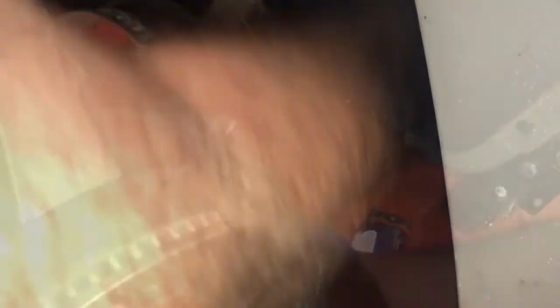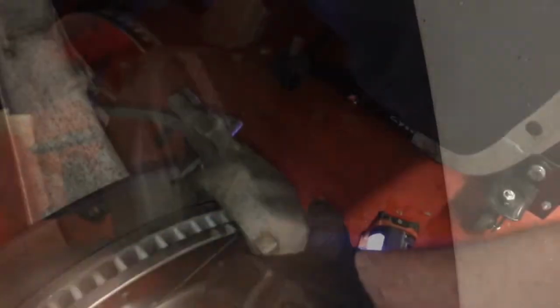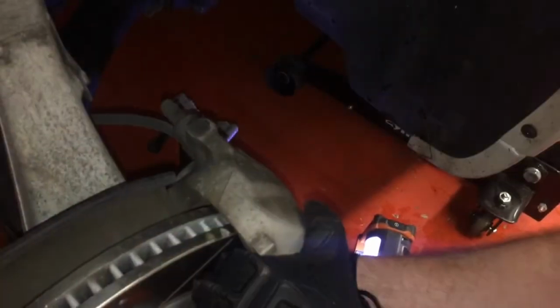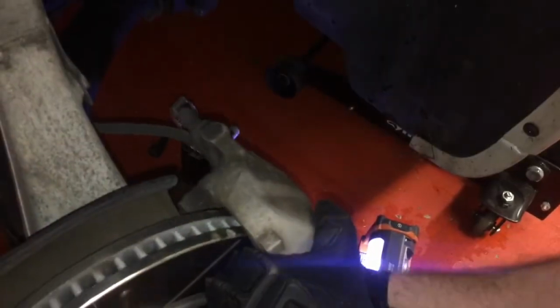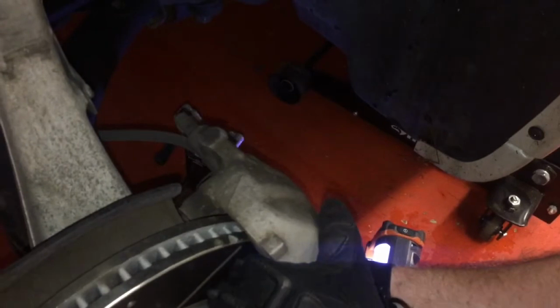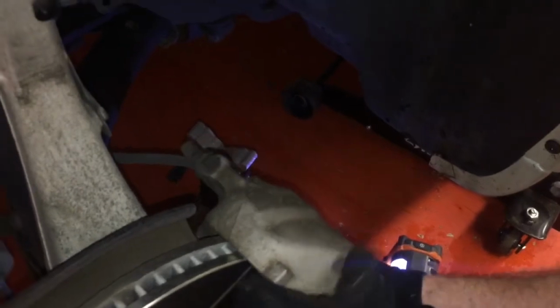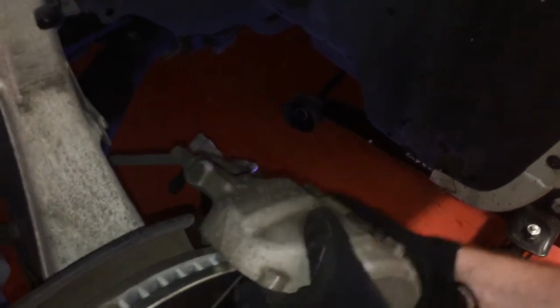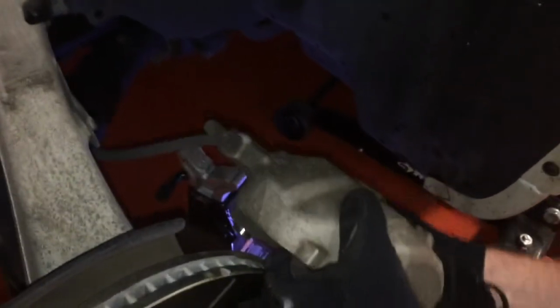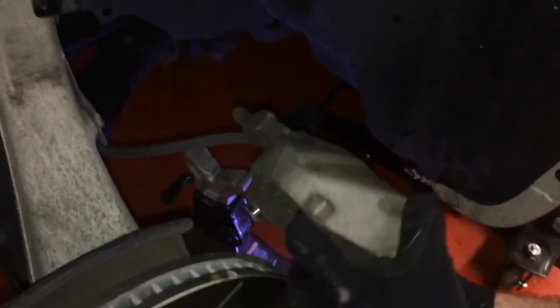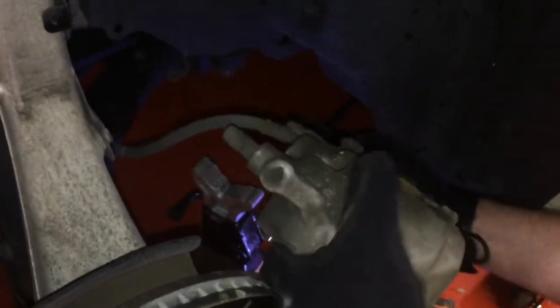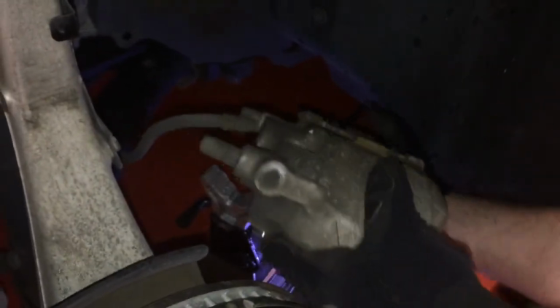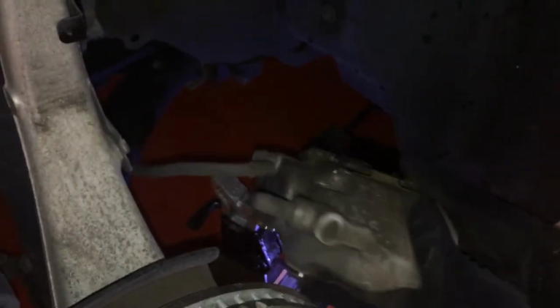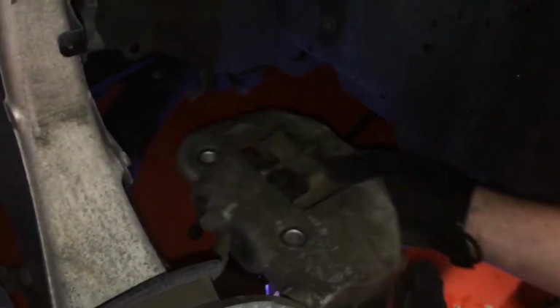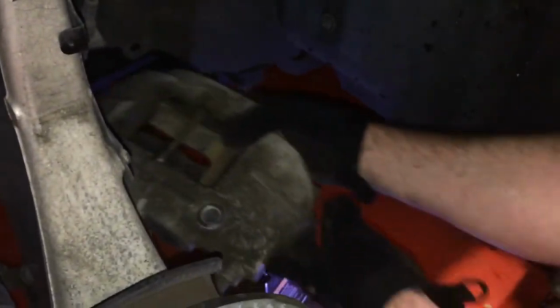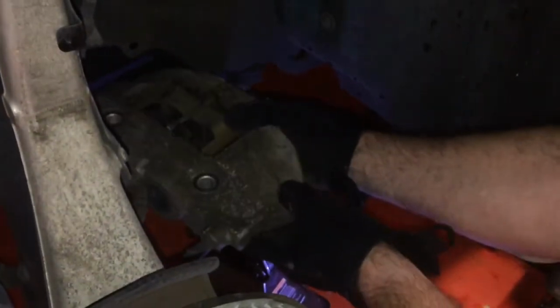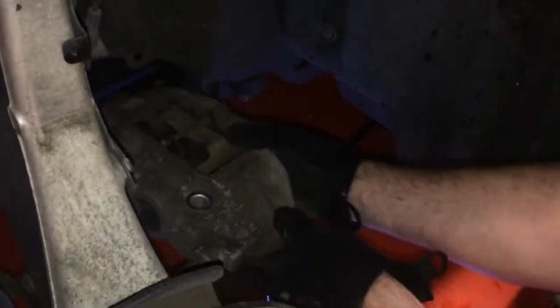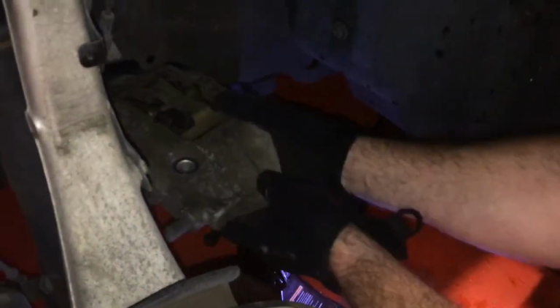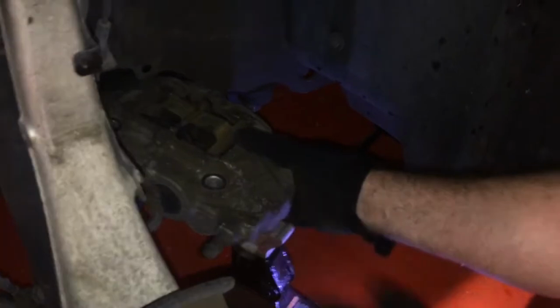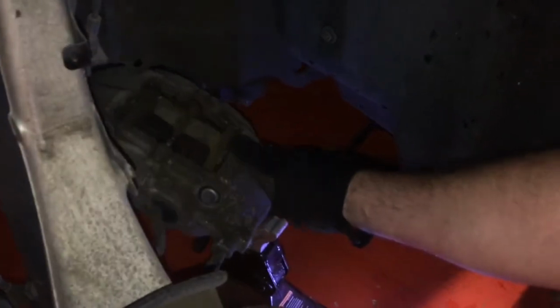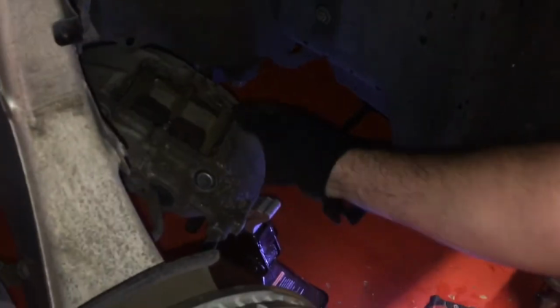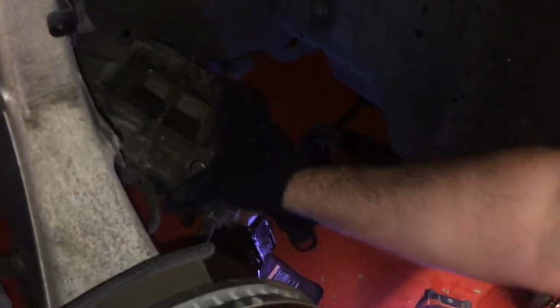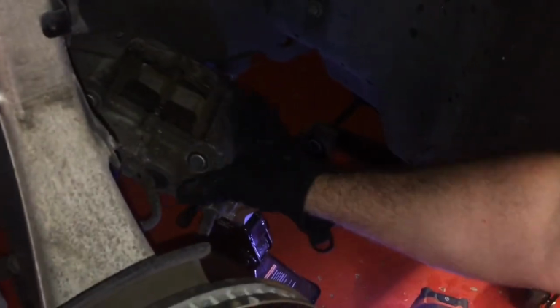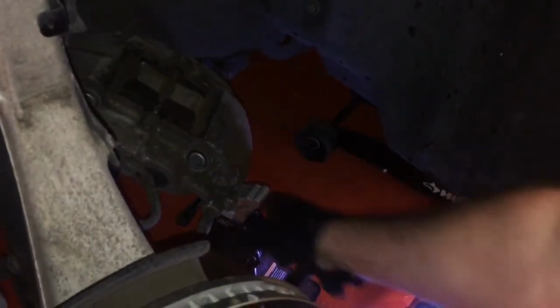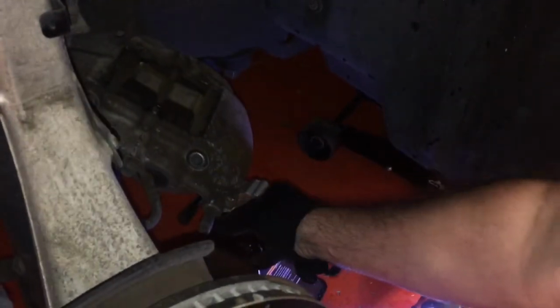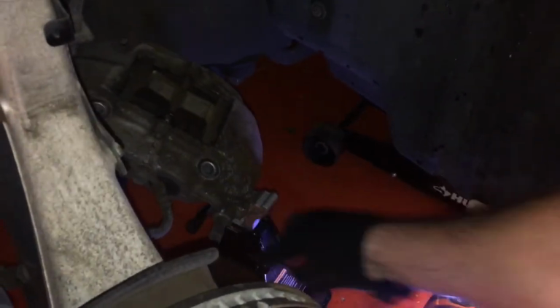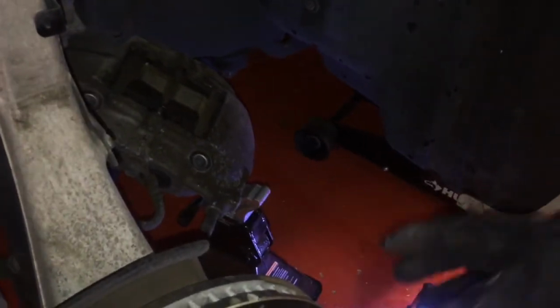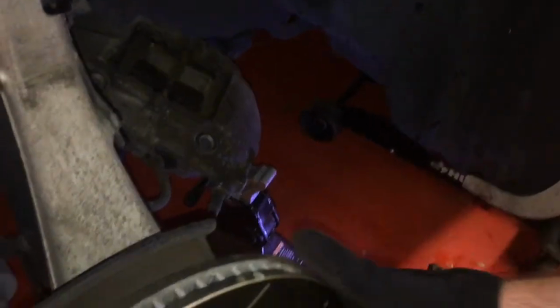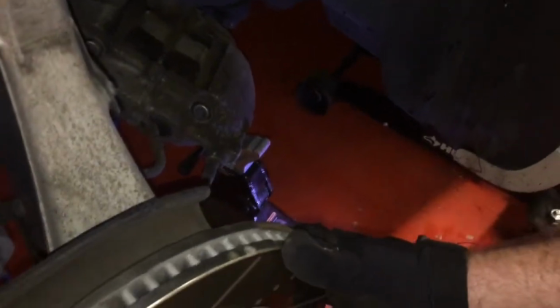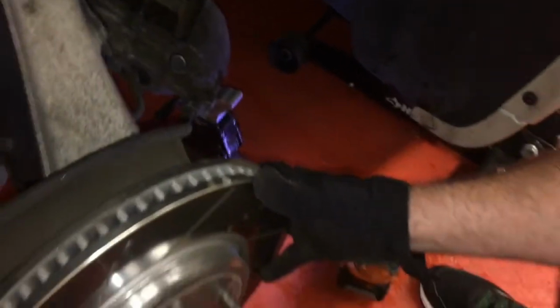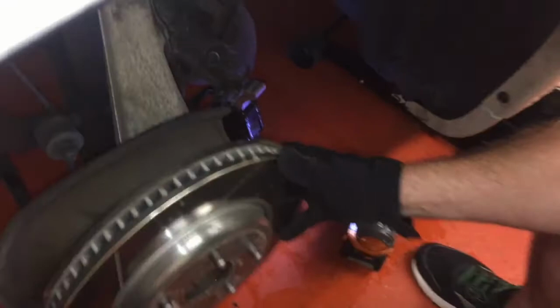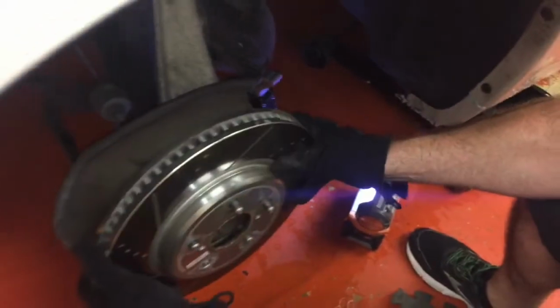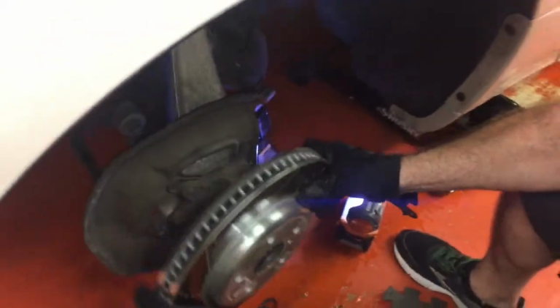Now you just pull the caliper off, and we're going to suspend it here on this jack stand to take some of the tension off the hoses. Just tuck that out of the way. Going to take off the rotor.